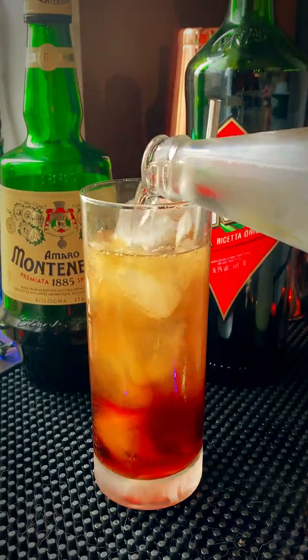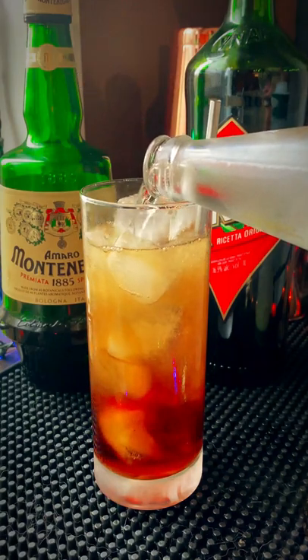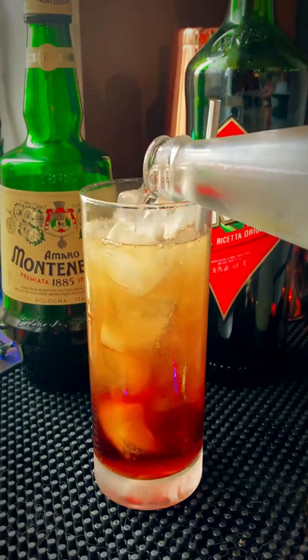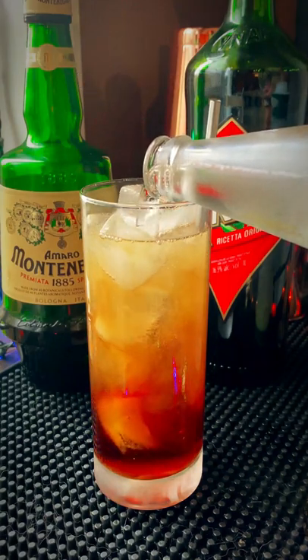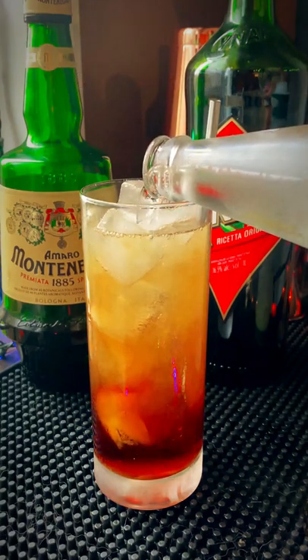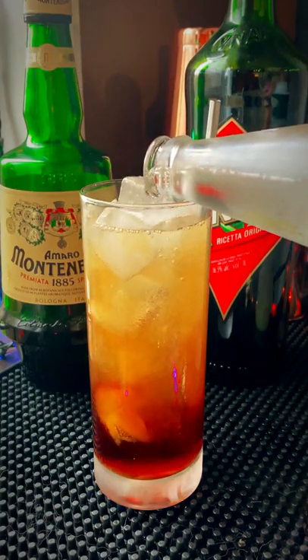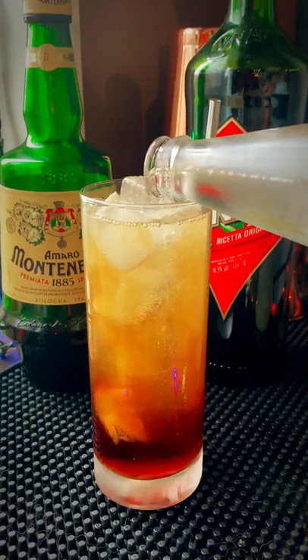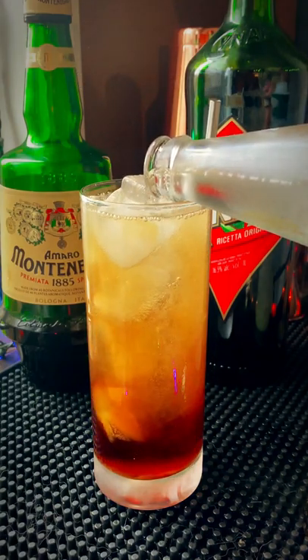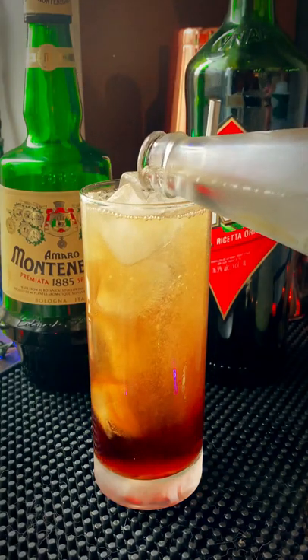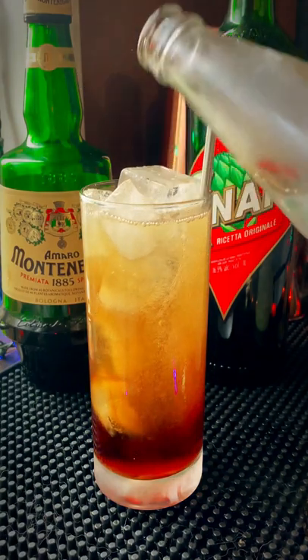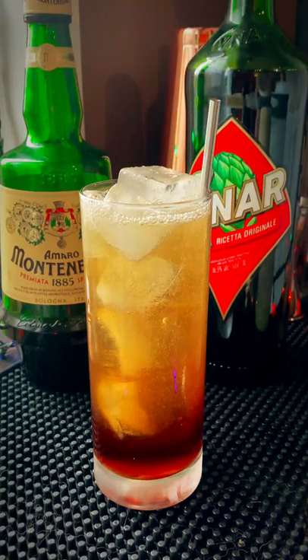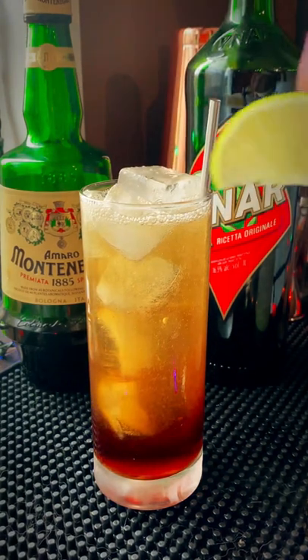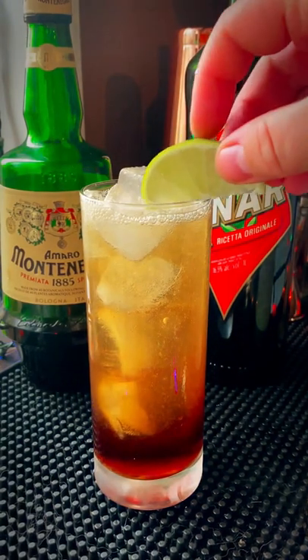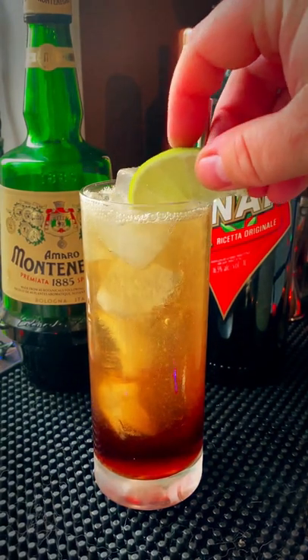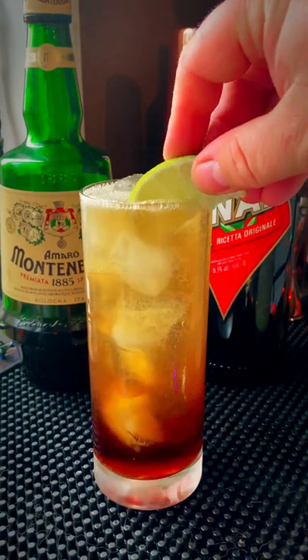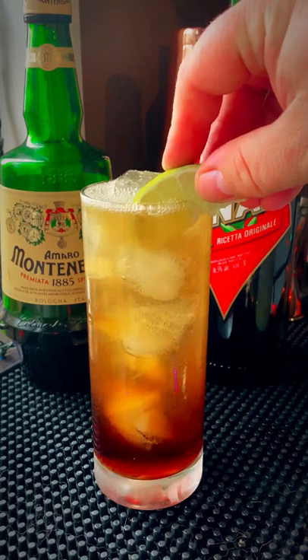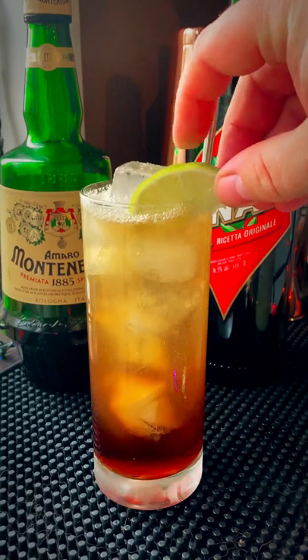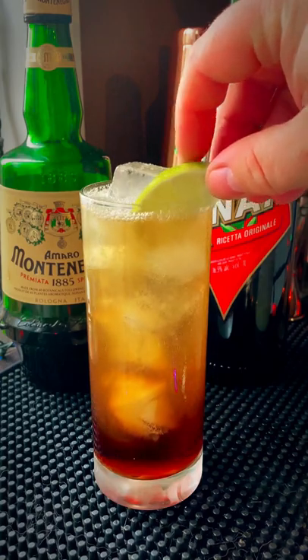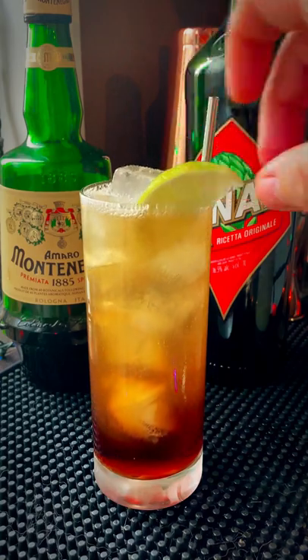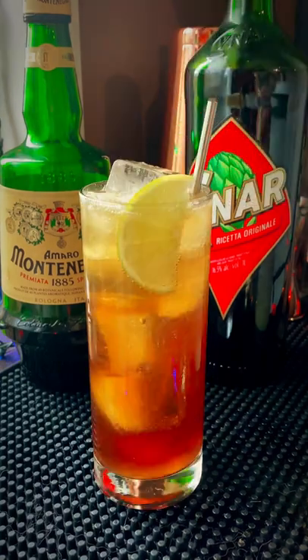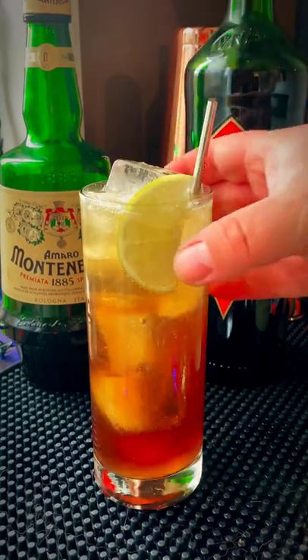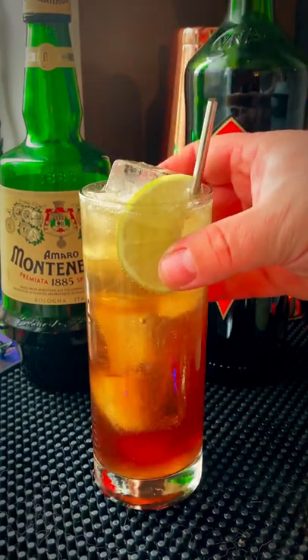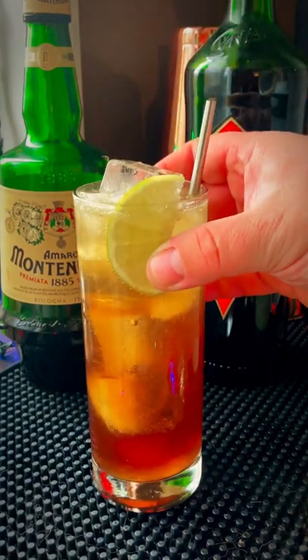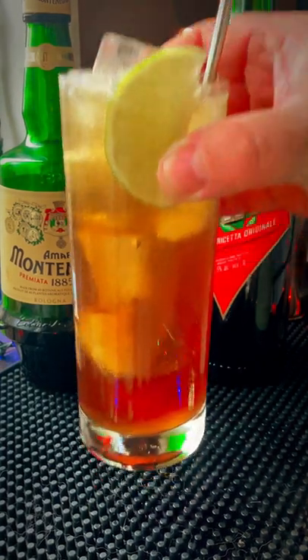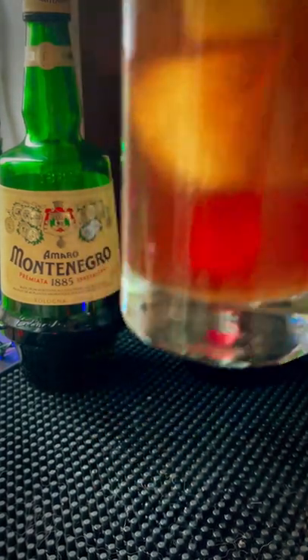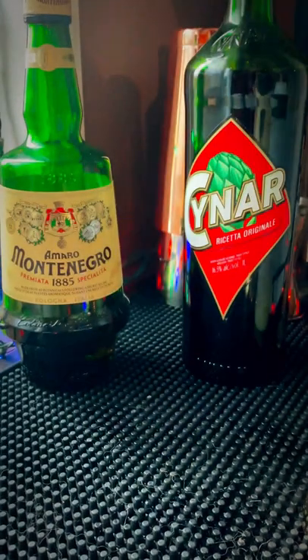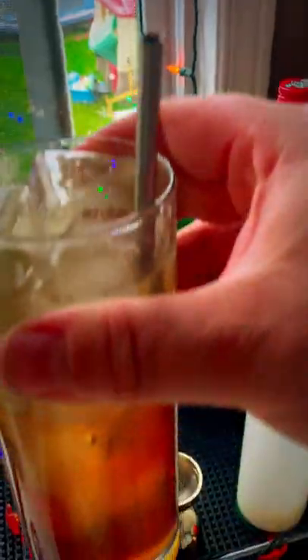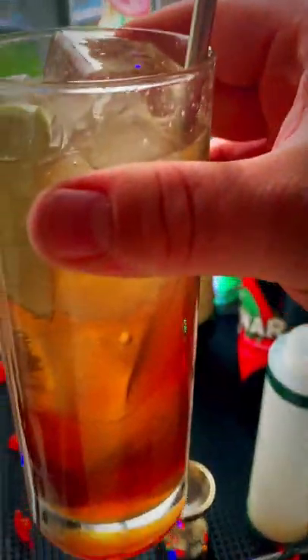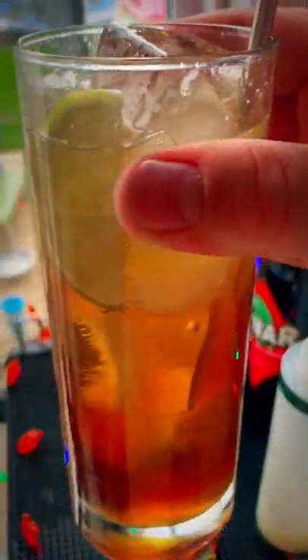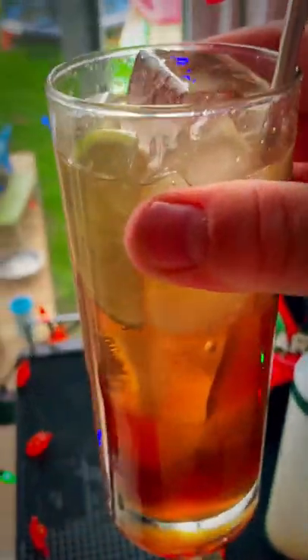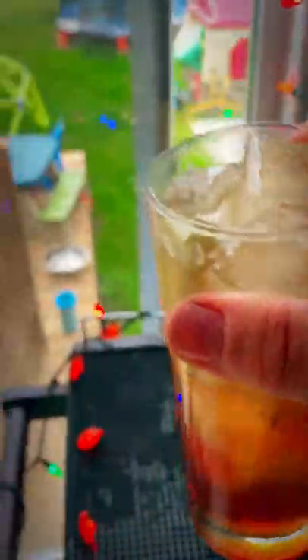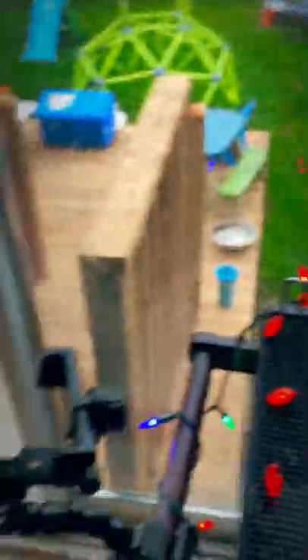I love anything with ginger beer, but with the nice bittersweet notes from the Amari and the spiciness of the ginger beer, this is delicious. I recommend it.